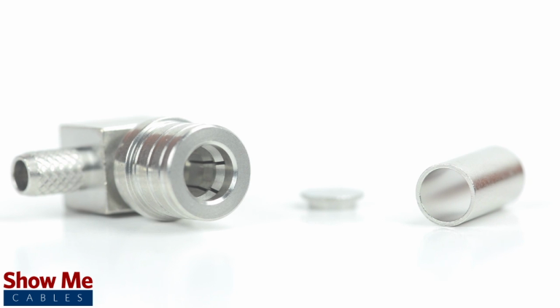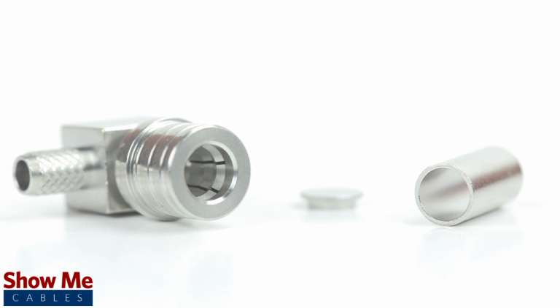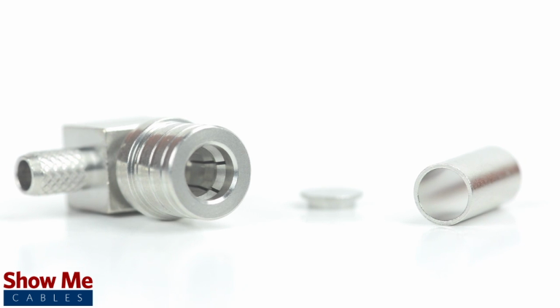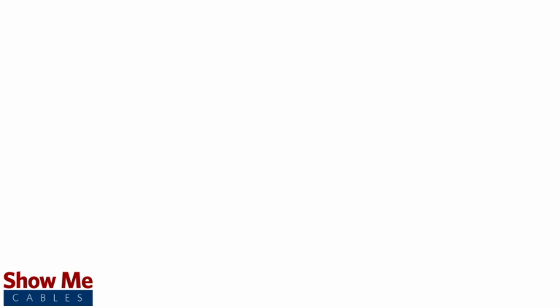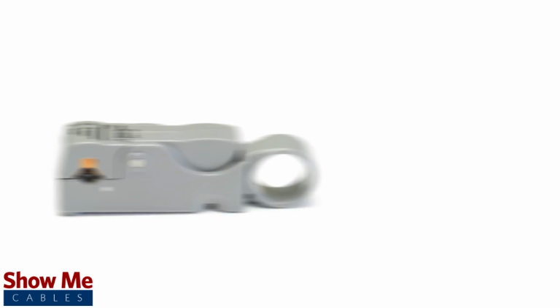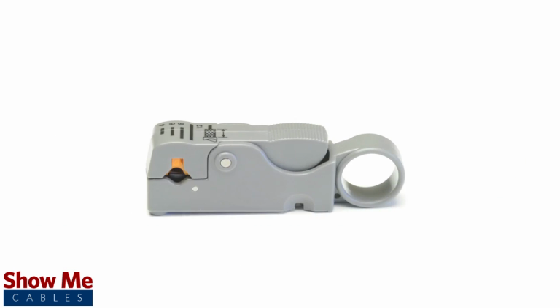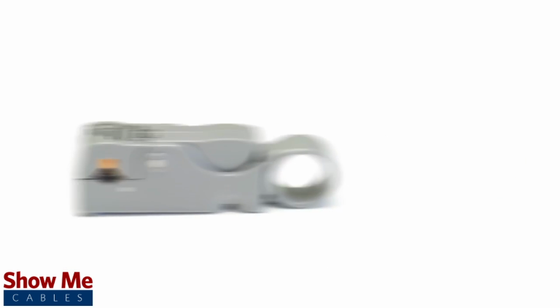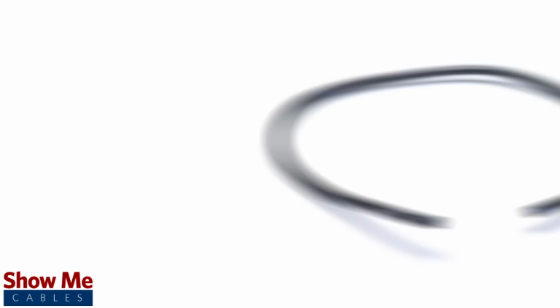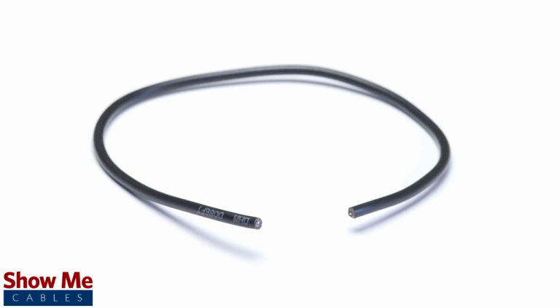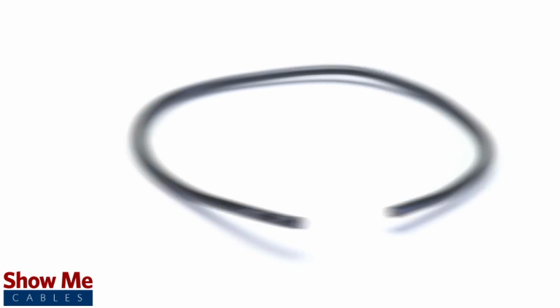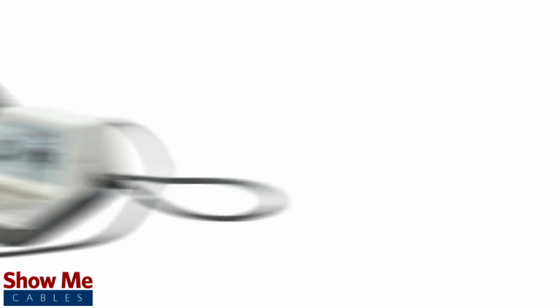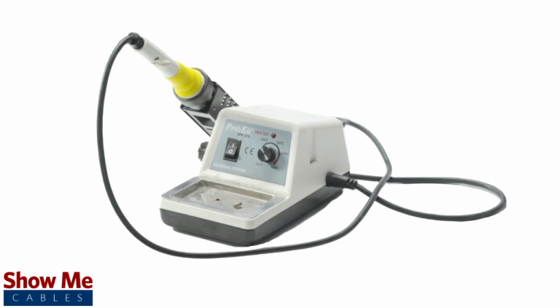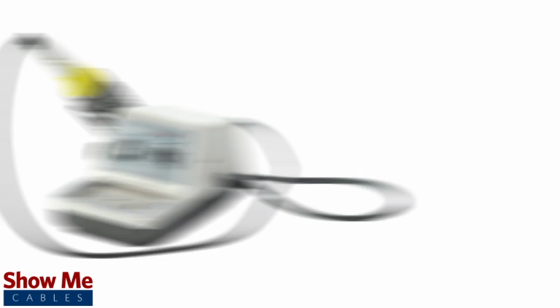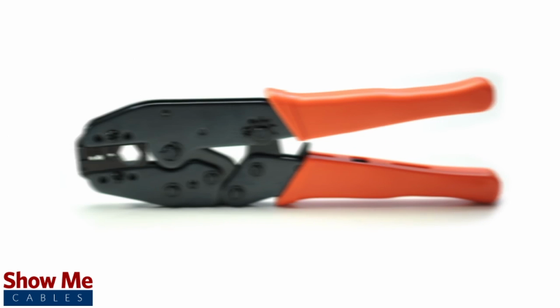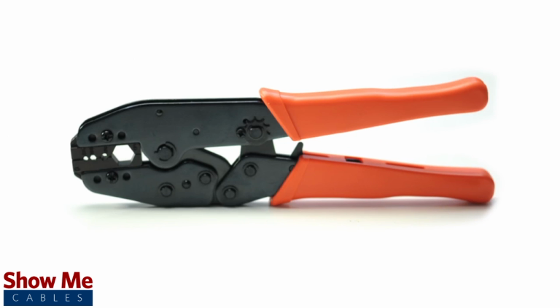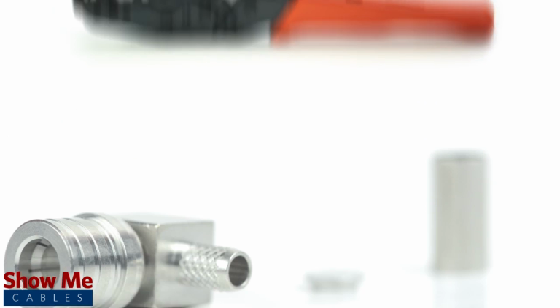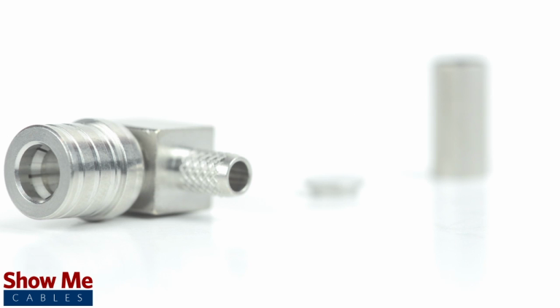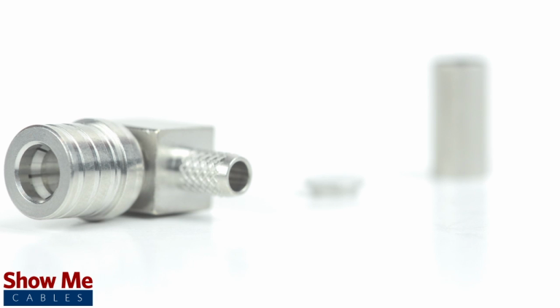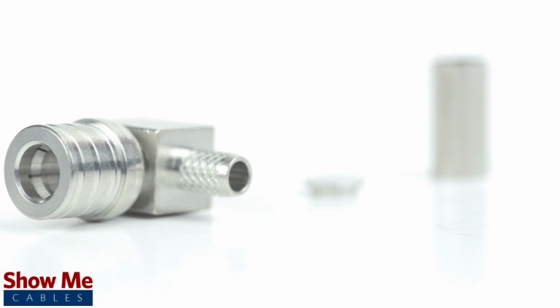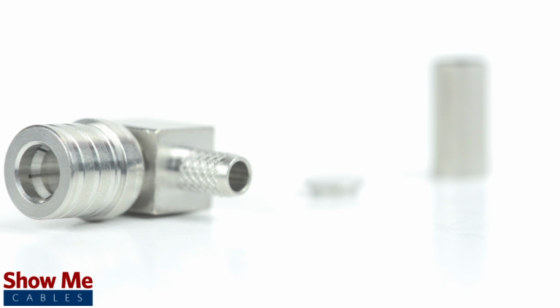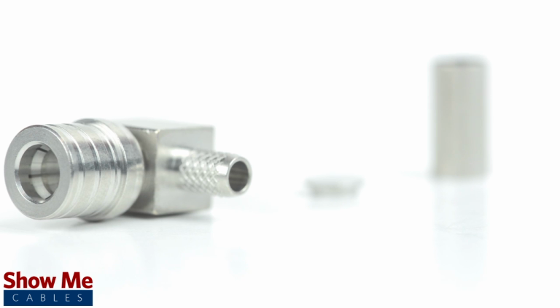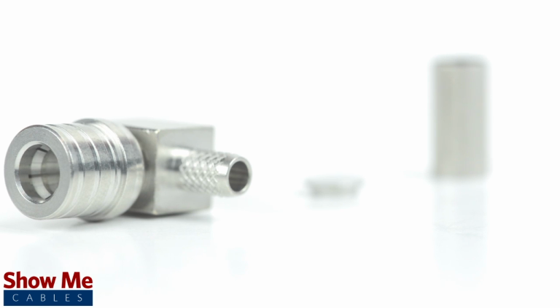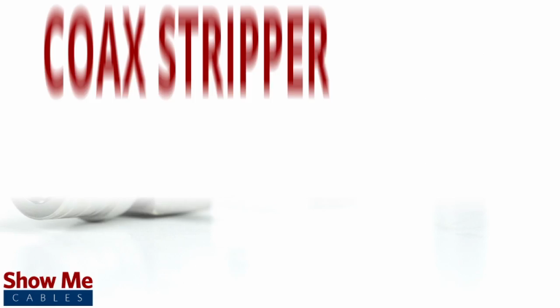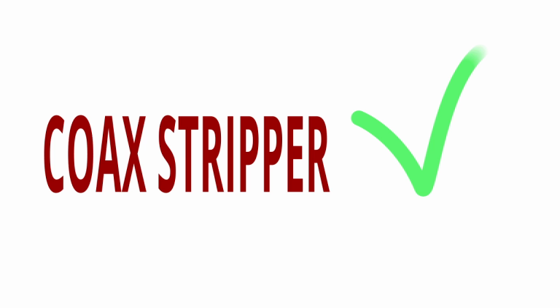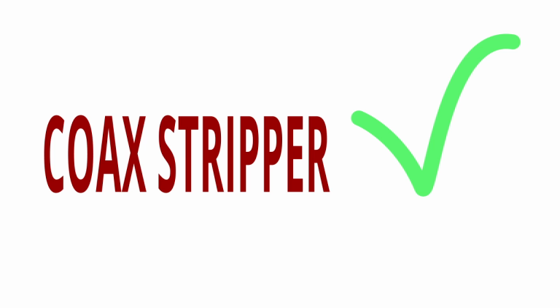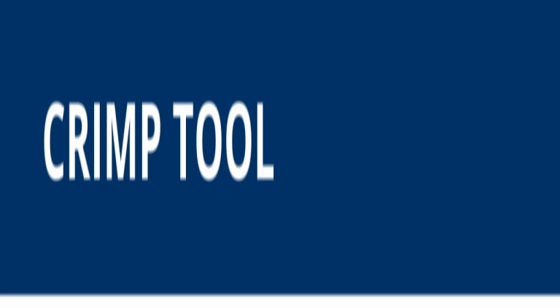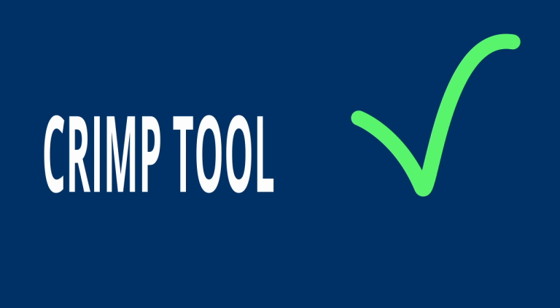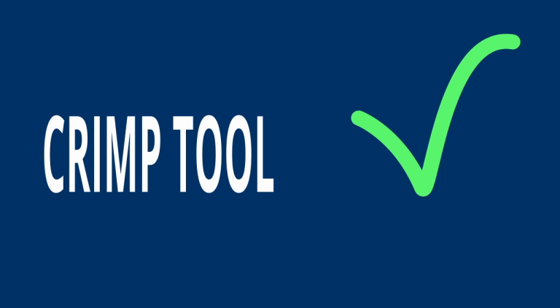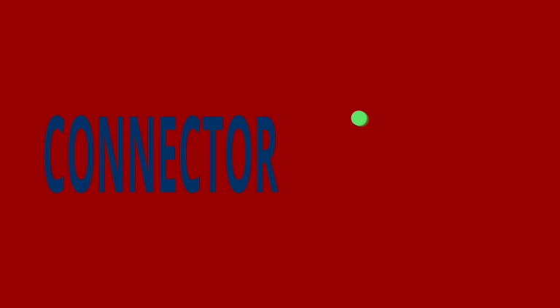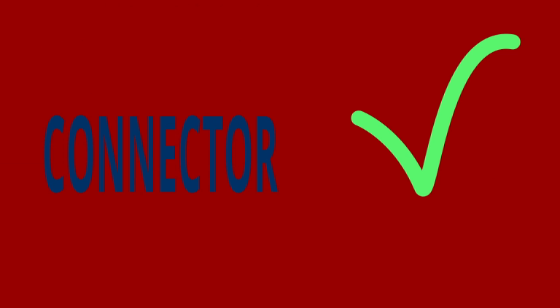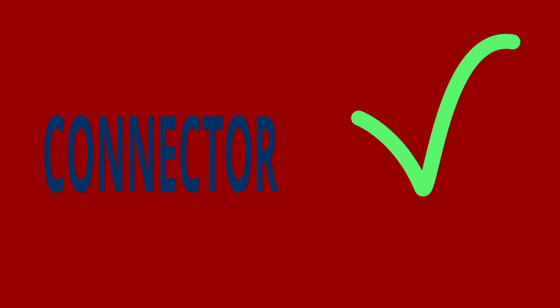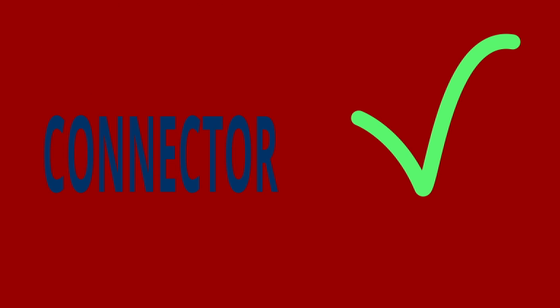For this installation you will need a coax stripper, coax cable, a soldering iron, a crimp tool, and the QMA connector. Keep in mind that you will want to make sure that your coax stripper, crimp tool, and connector match the cable that you are installing.